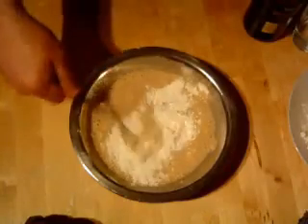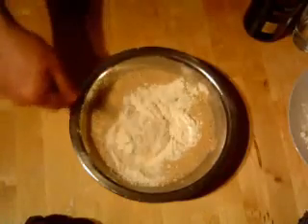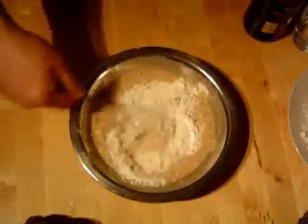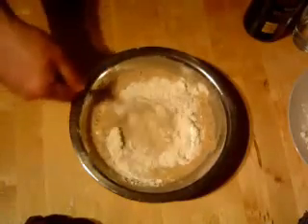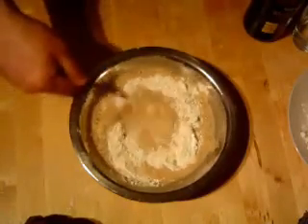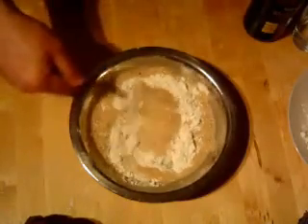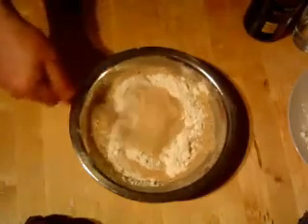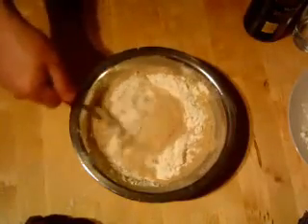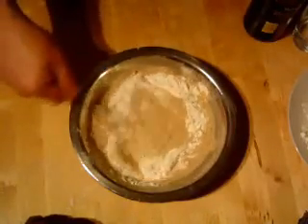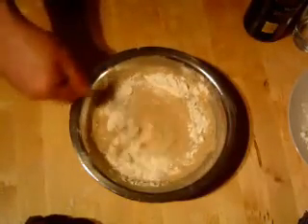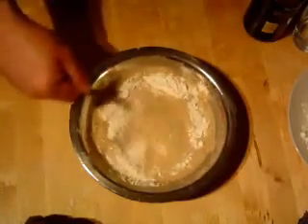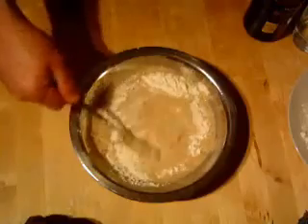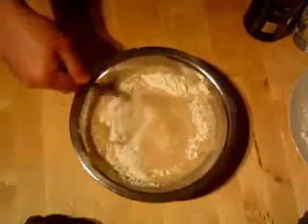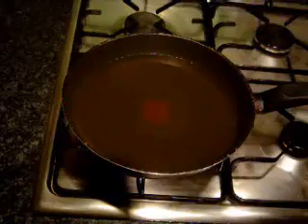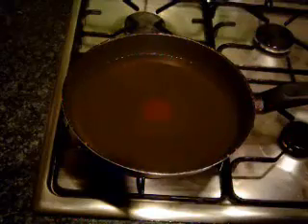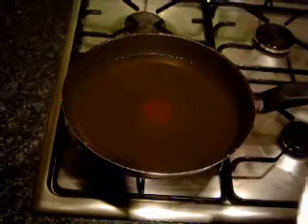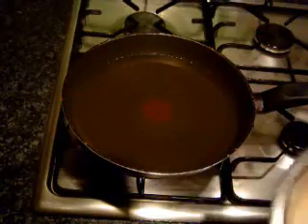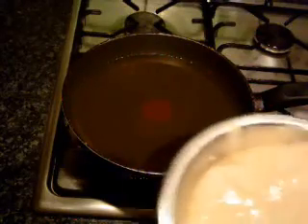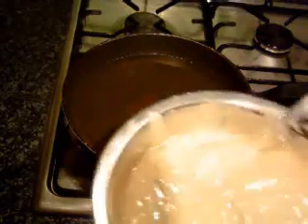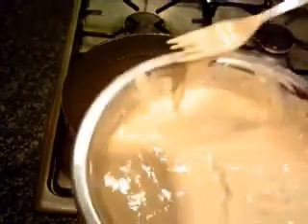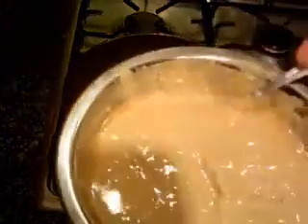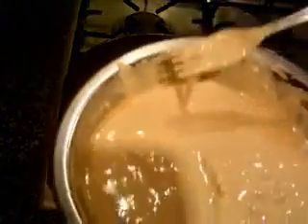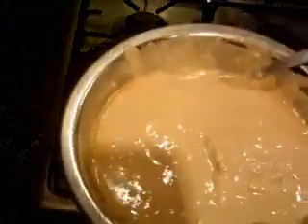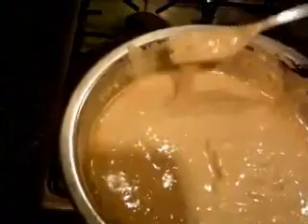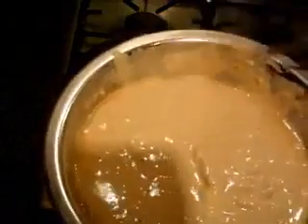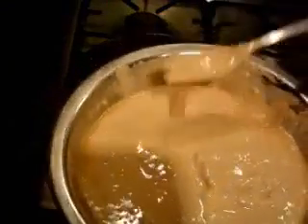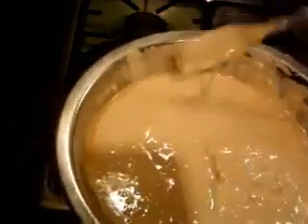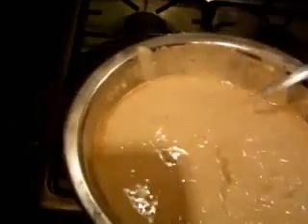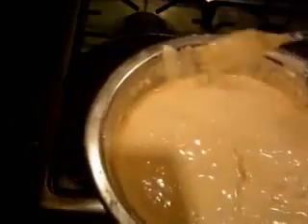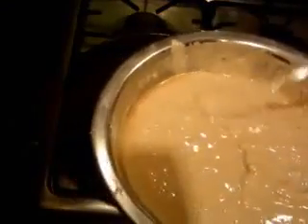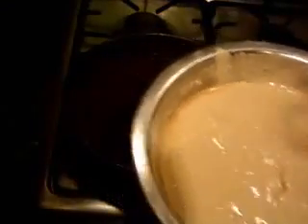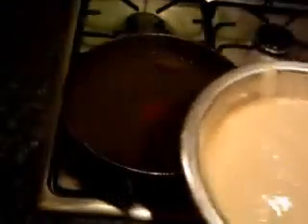I'm just going to stir it up for about another minute and then we'll start the cooking. We're ready to start. This is how I would have the batter — fairly runny but not too runny.